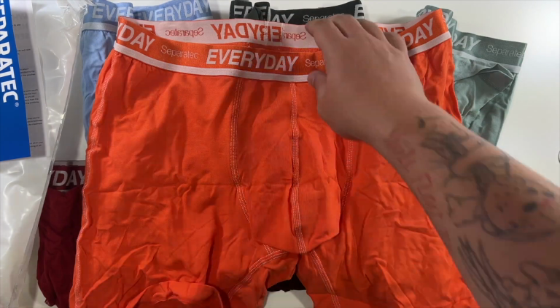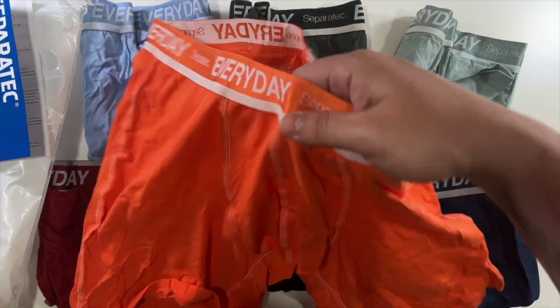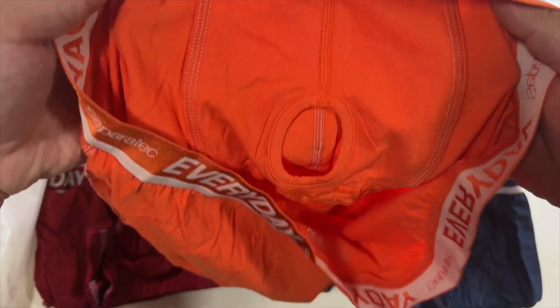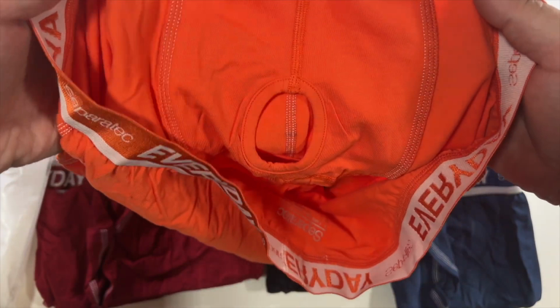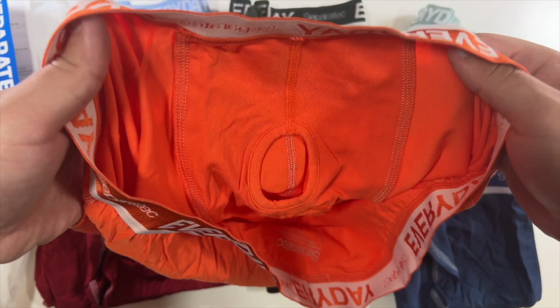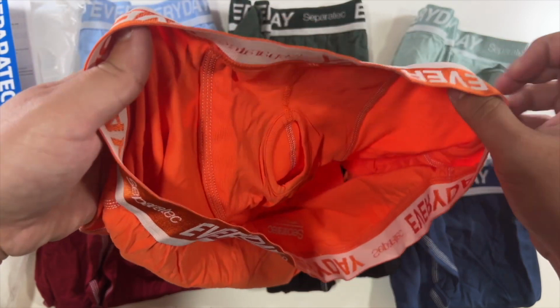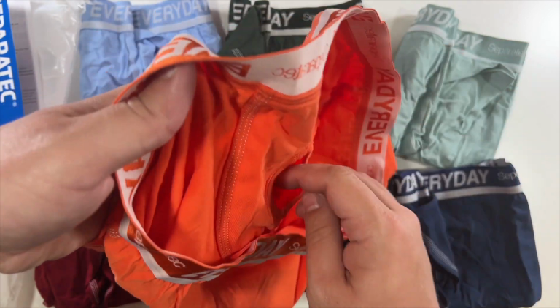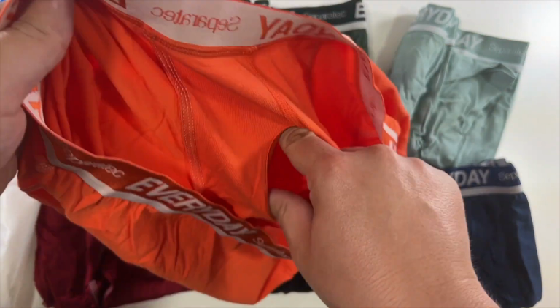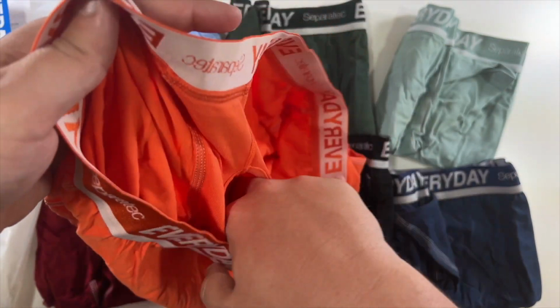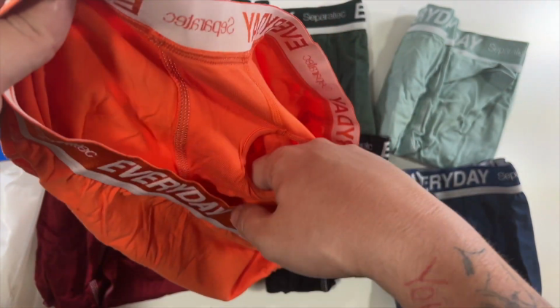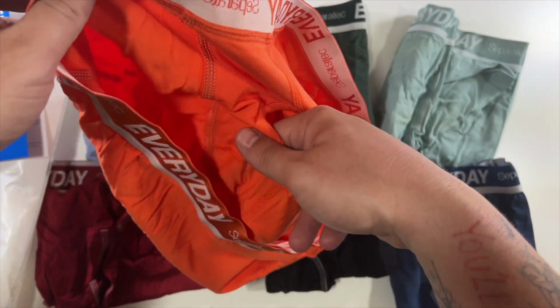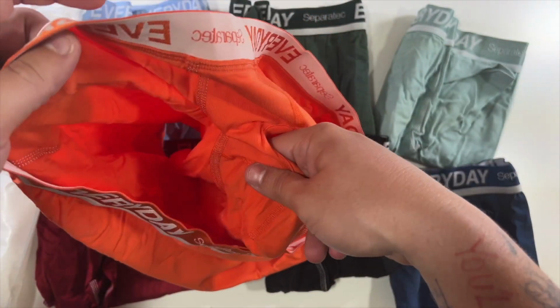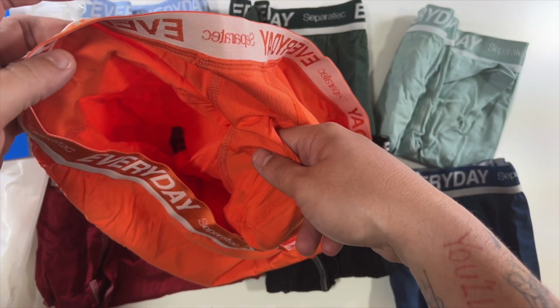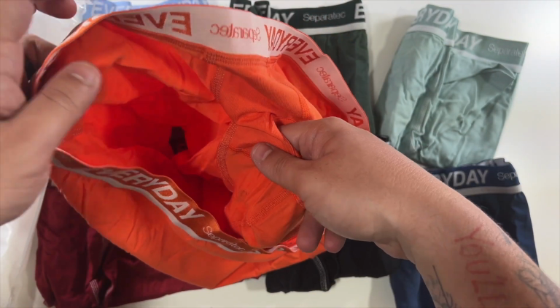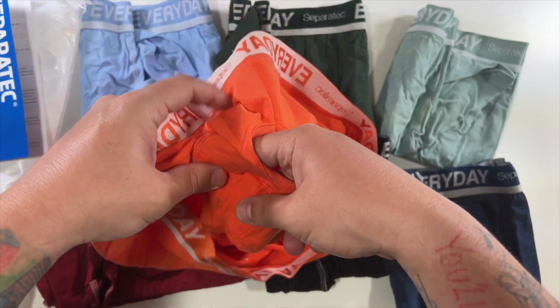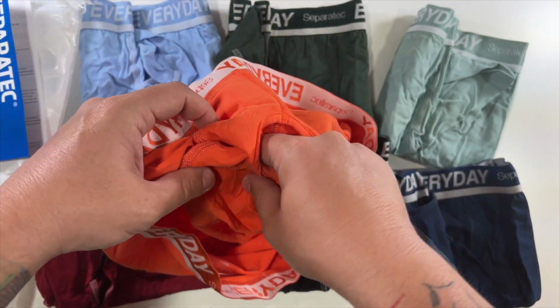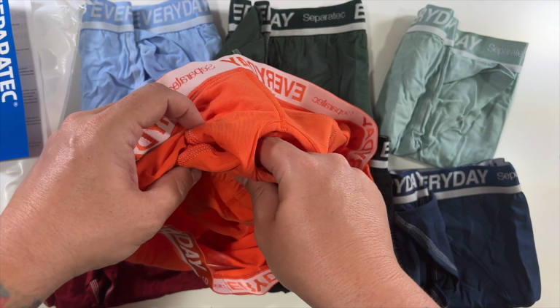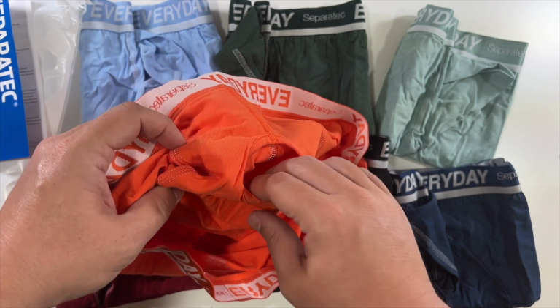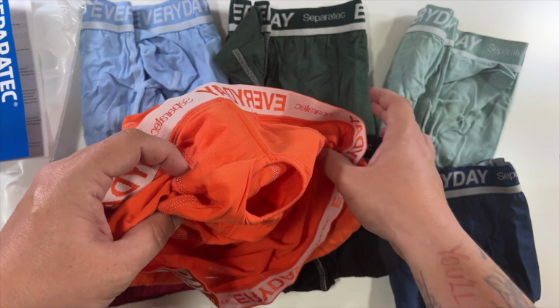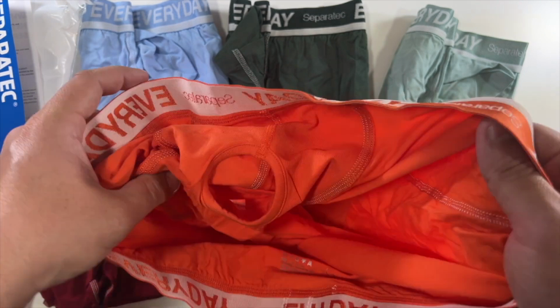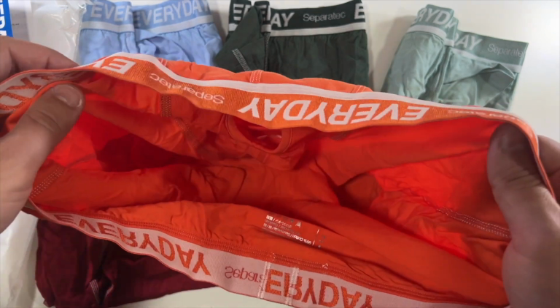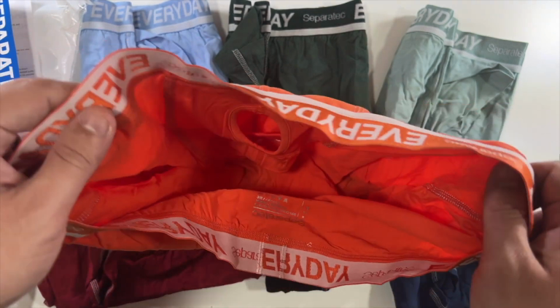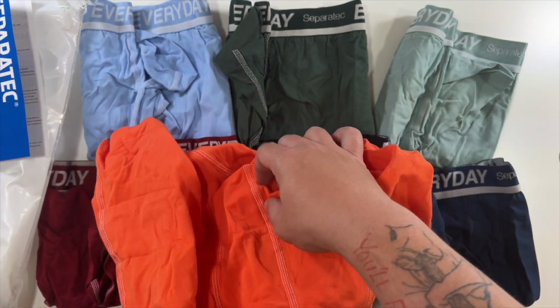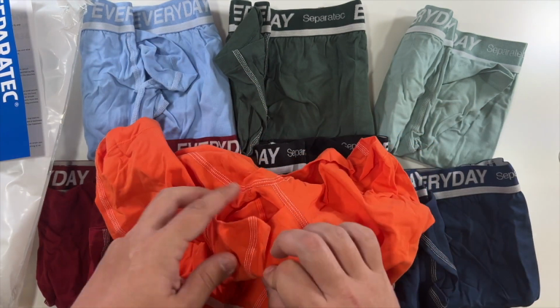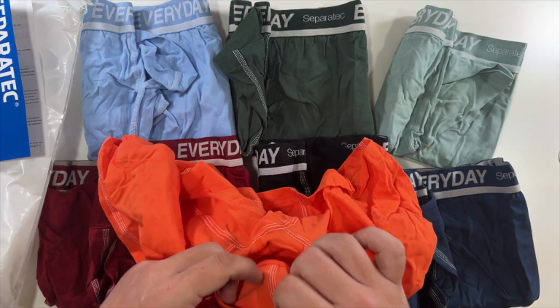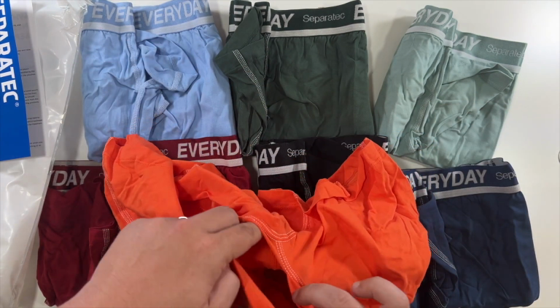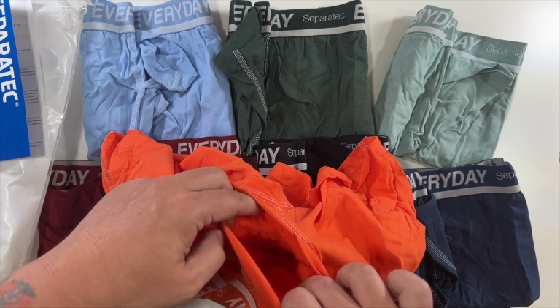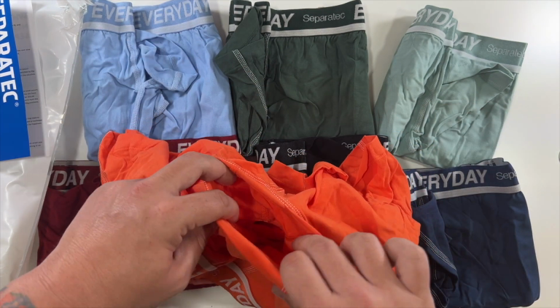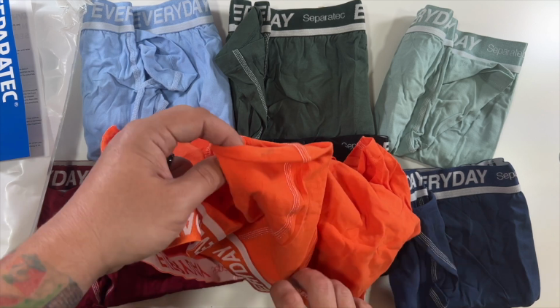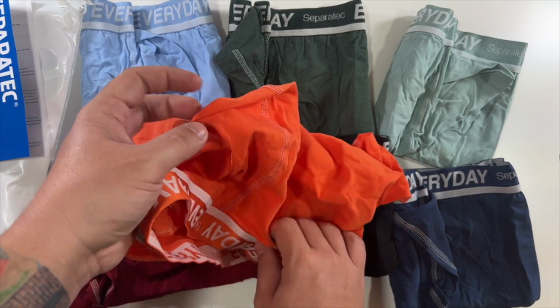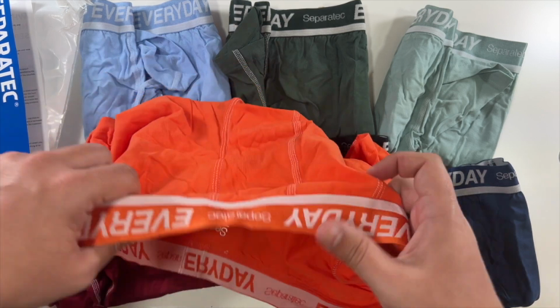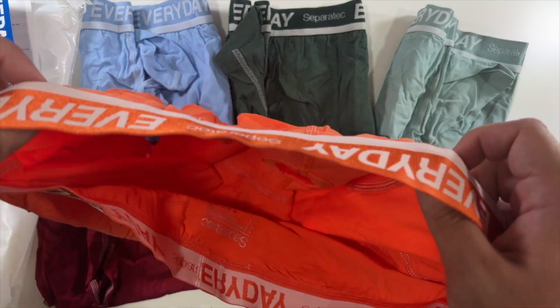Now this front pouch has a little separate area for your banana to go, so that the oranges — as used in the example in the photos — are outside. This does kind of pull up, making it easy access when going to the restroom.